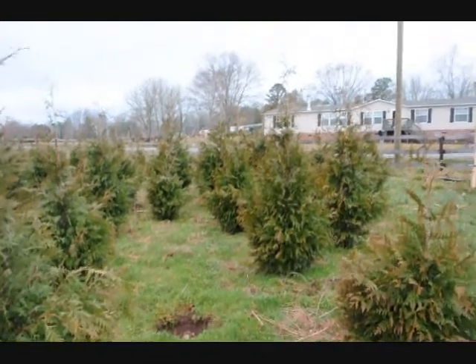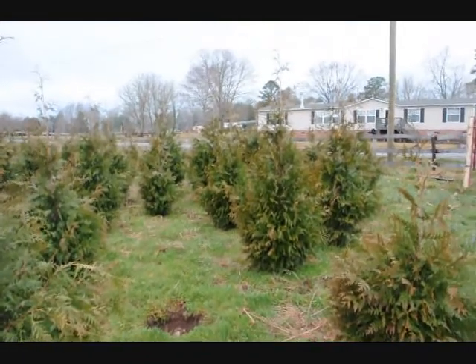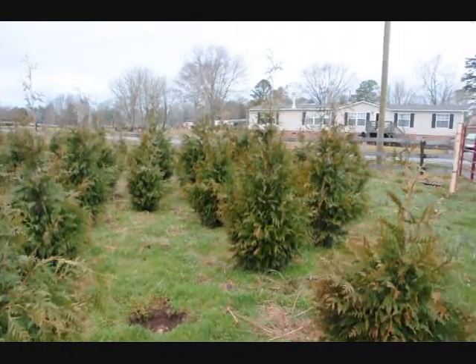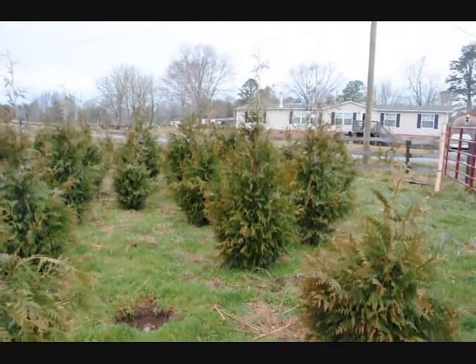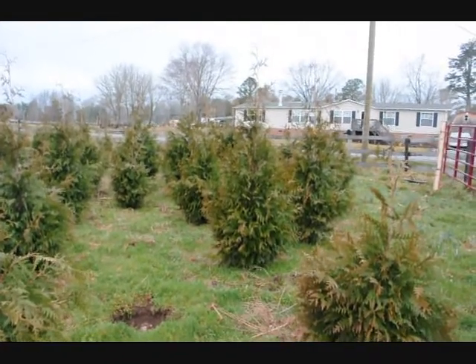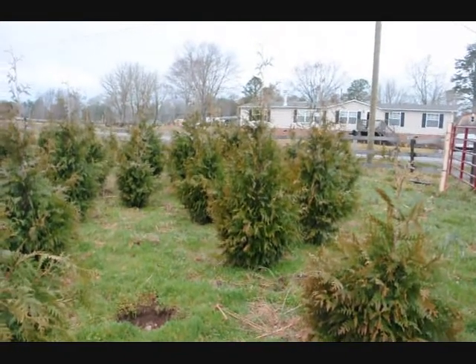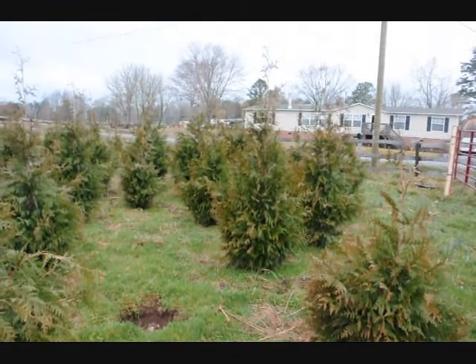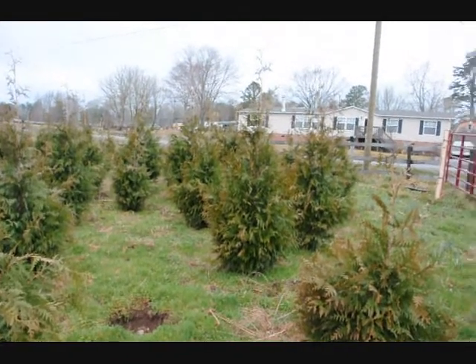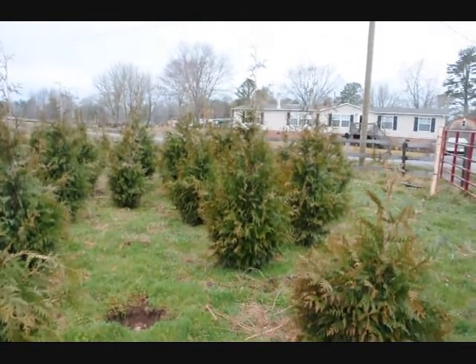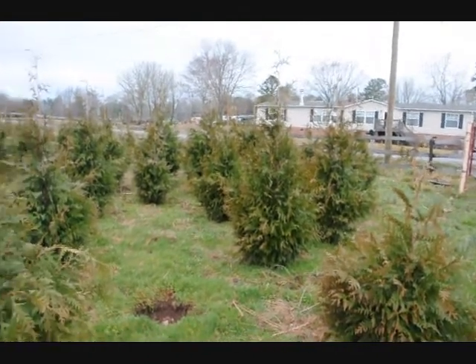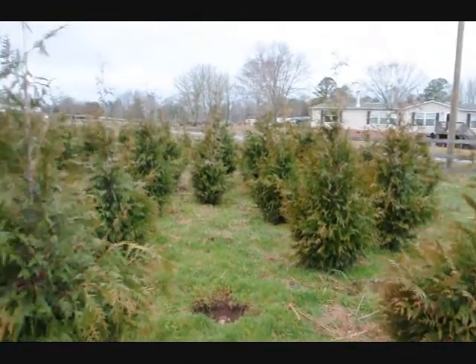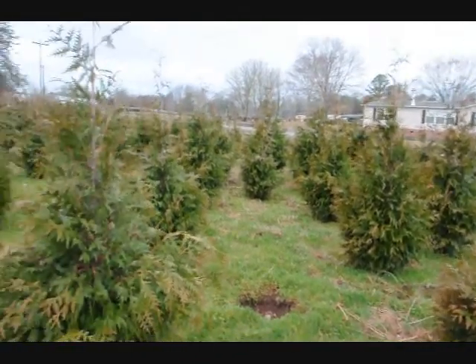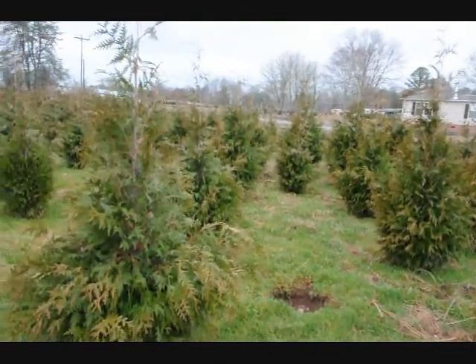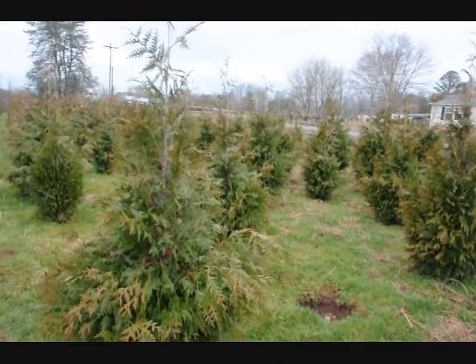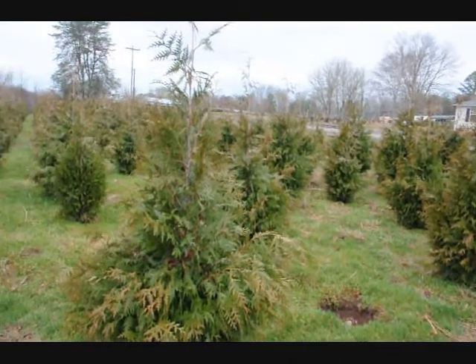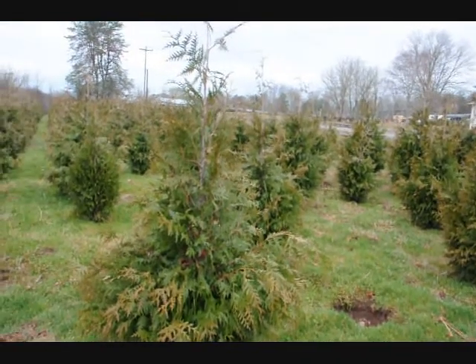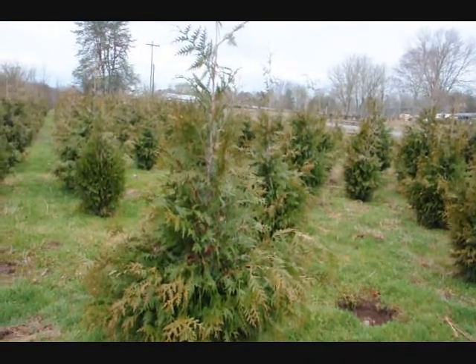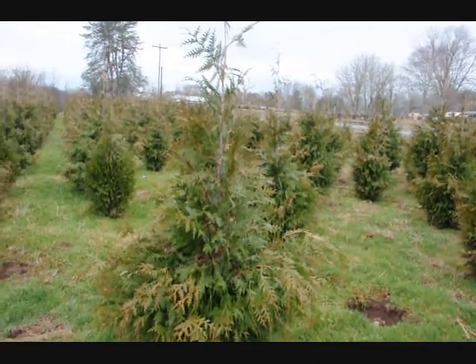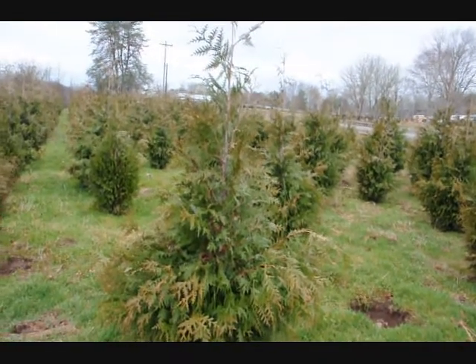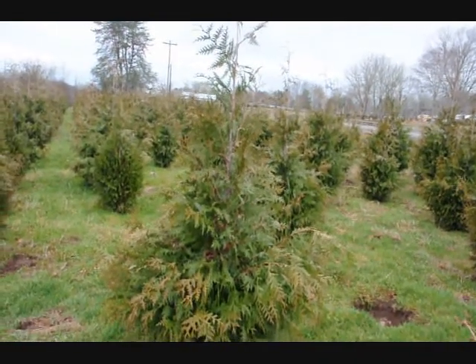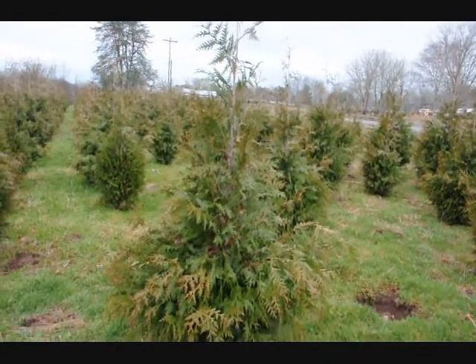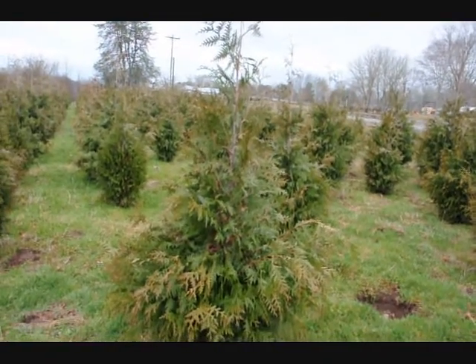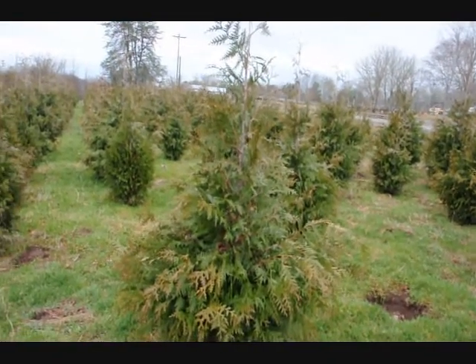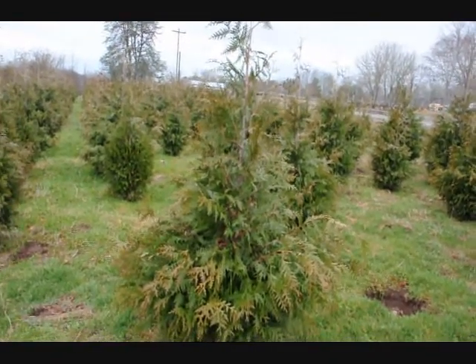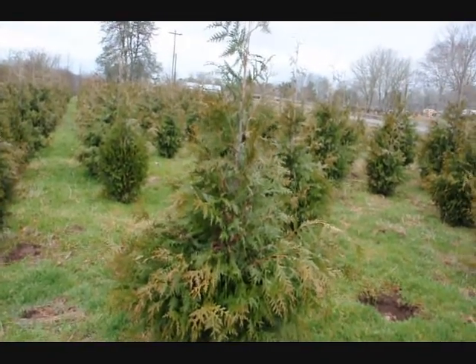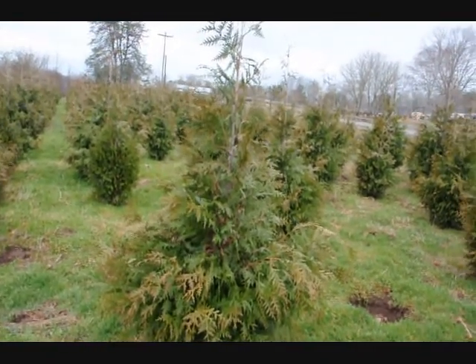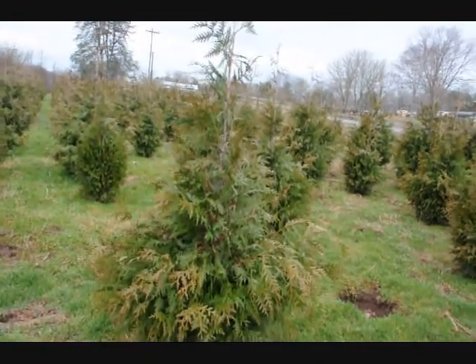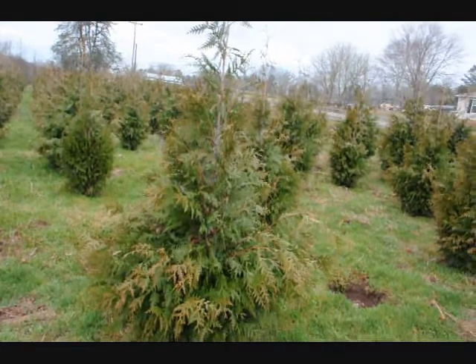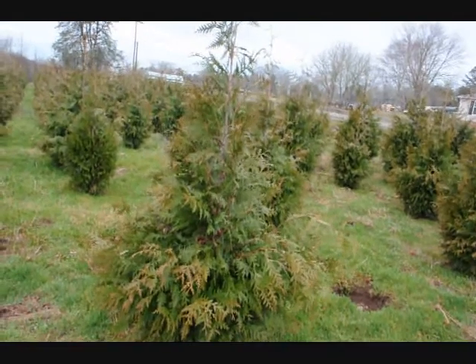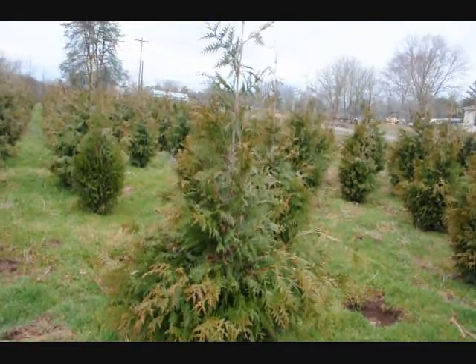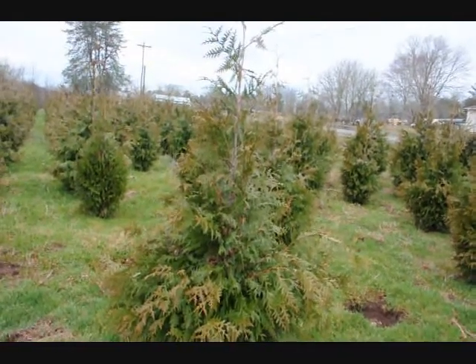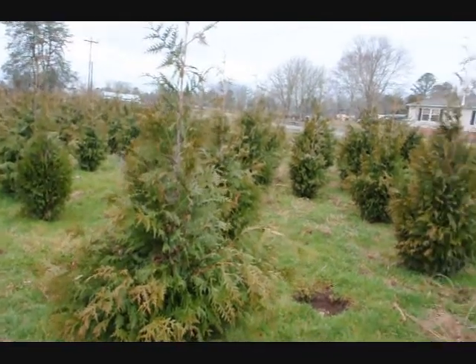This is an arborvitae that's similar to the Green Giant, but a little bit narrower. It's for a place where you need narrow arborvitaes that grow tall. This is called the Steeplechase.